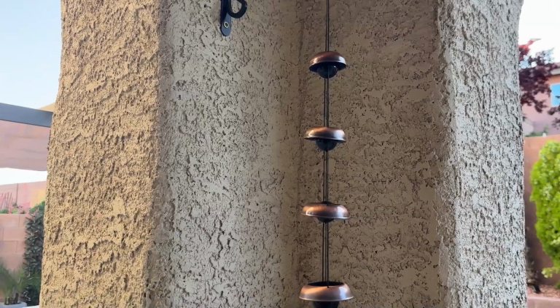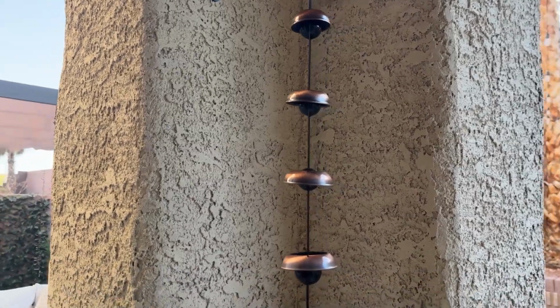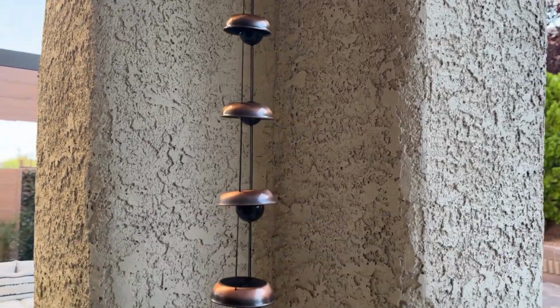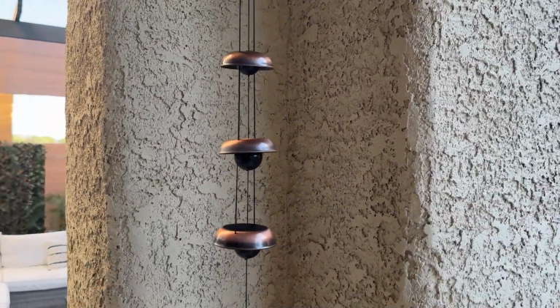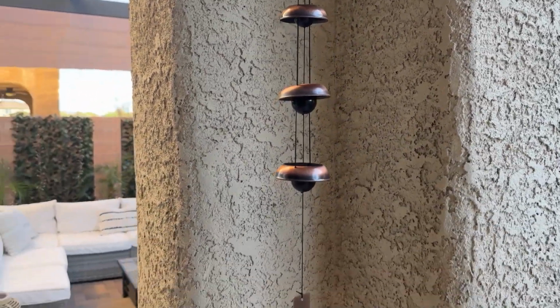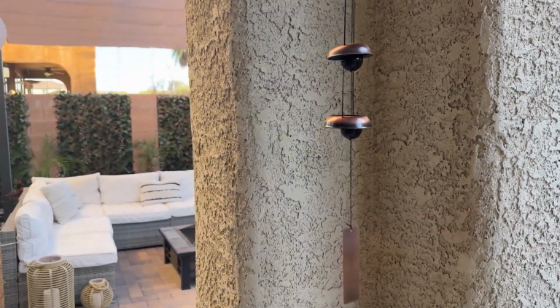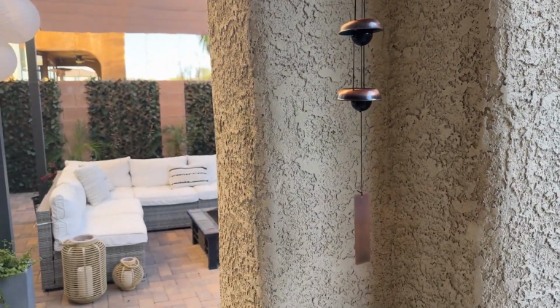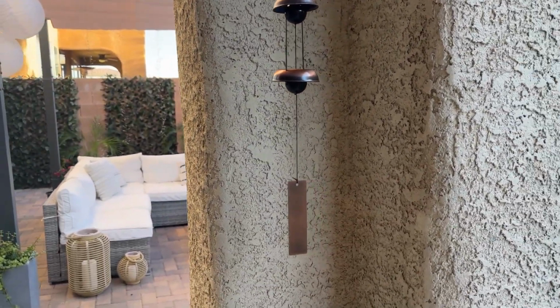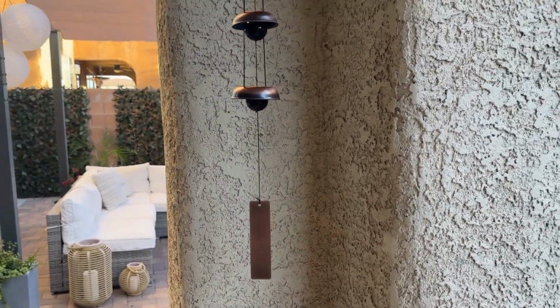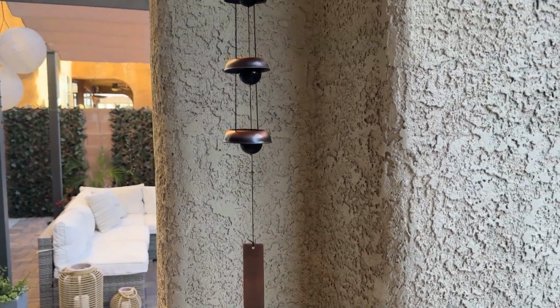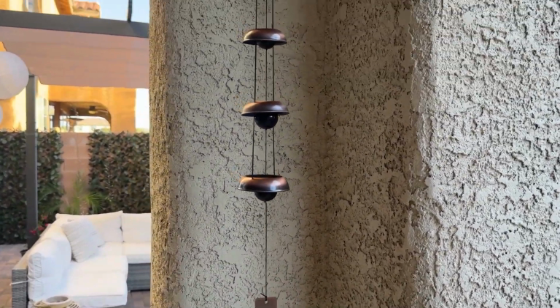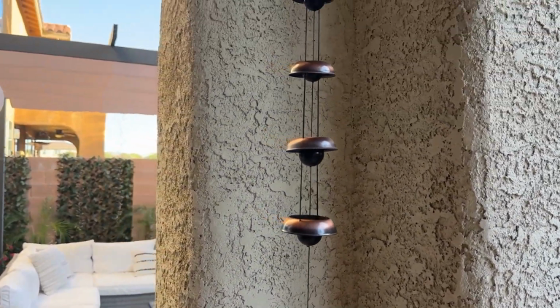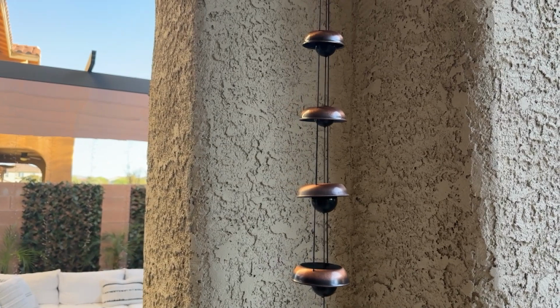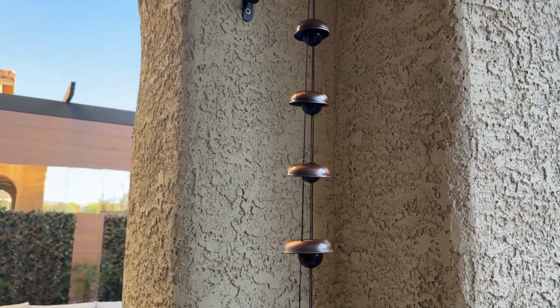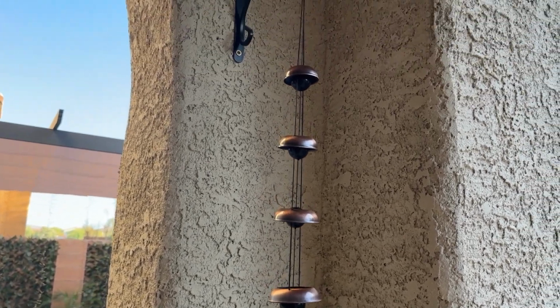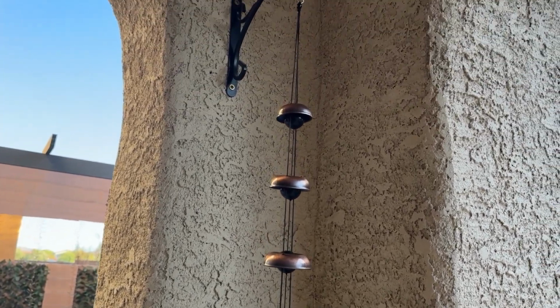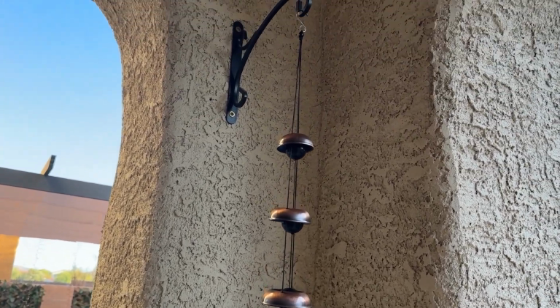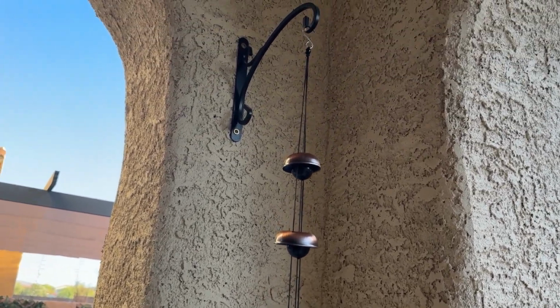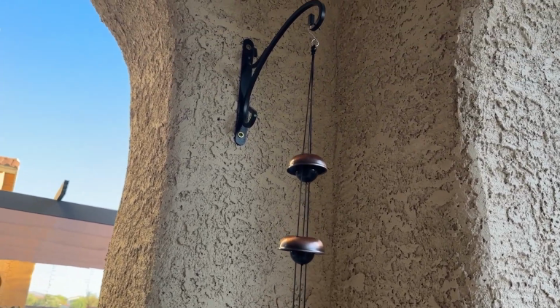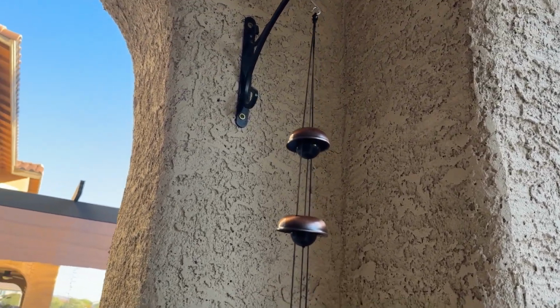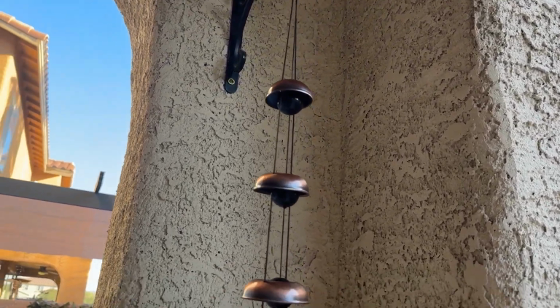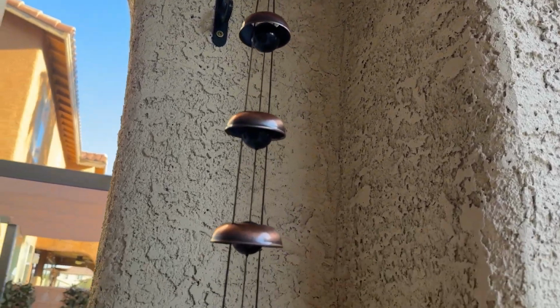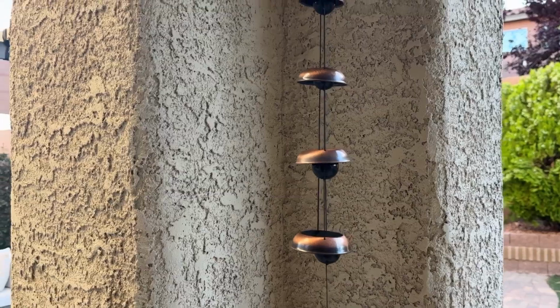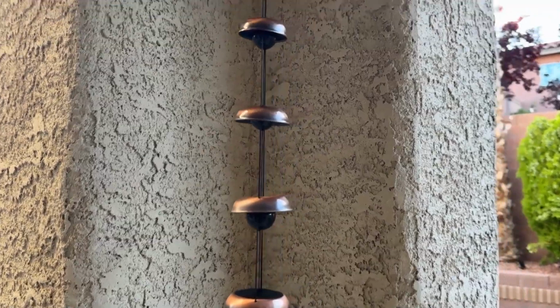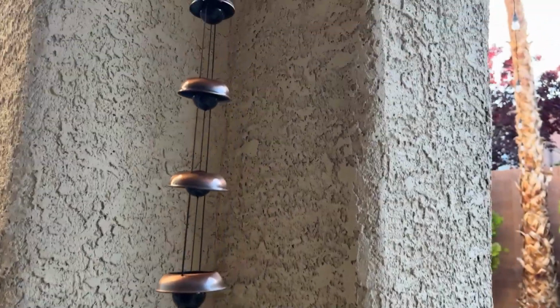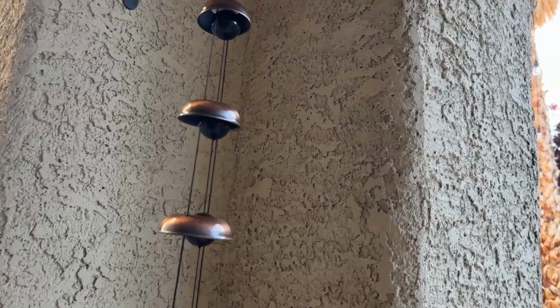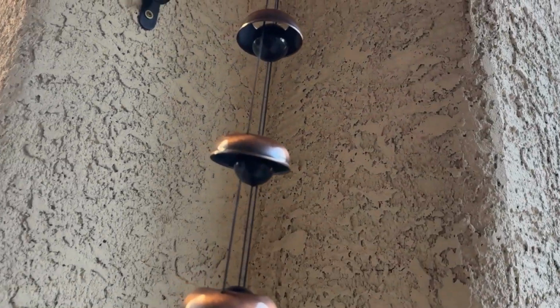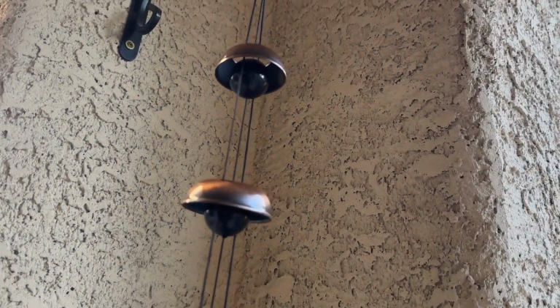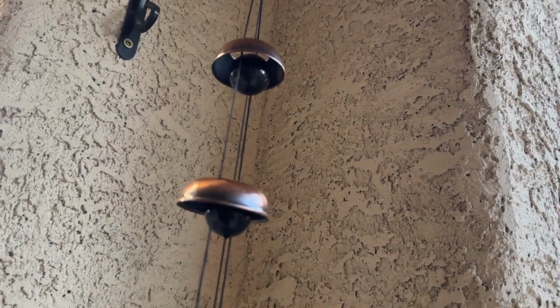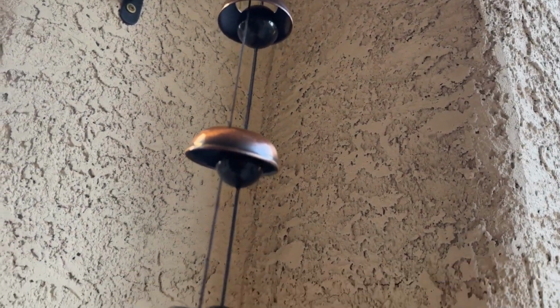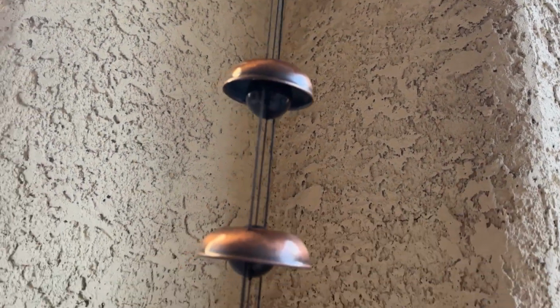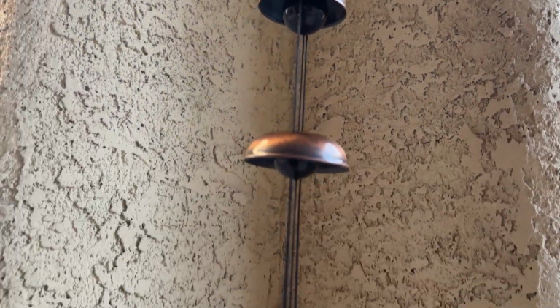Today I'm going to do a quick review of this wind chime and tell you everything you need to know about it, including one thing you should know before buying. We've been testing out a number of different wind chimes and I really like this one personally.